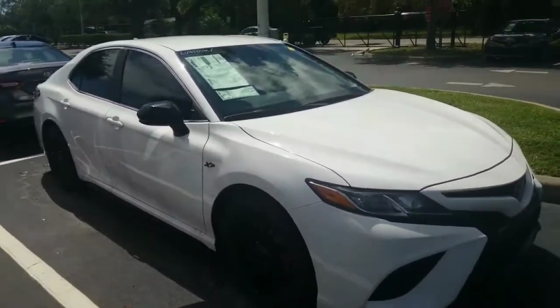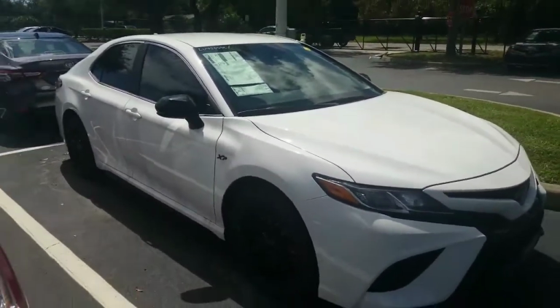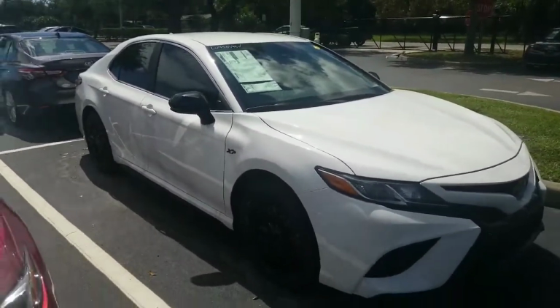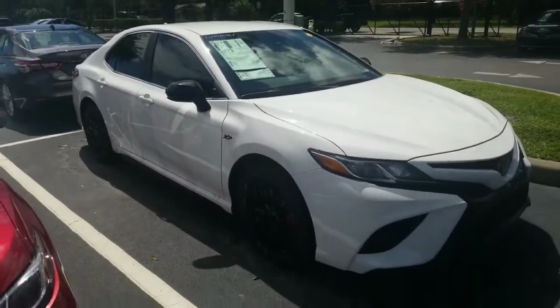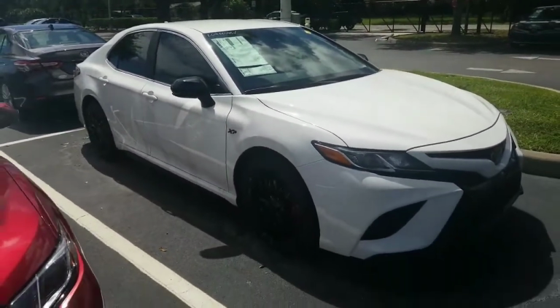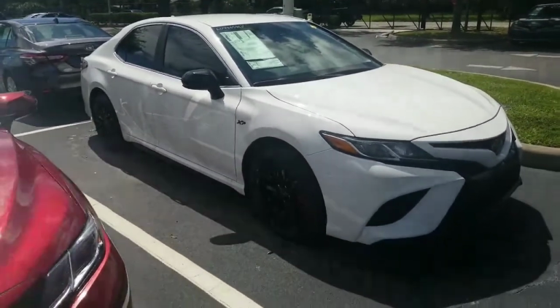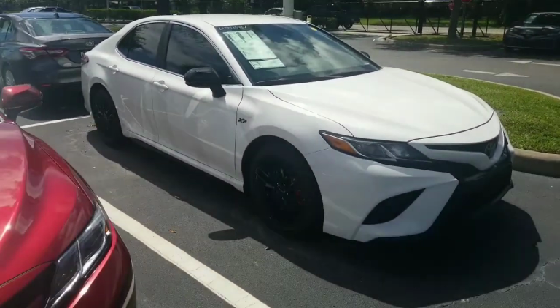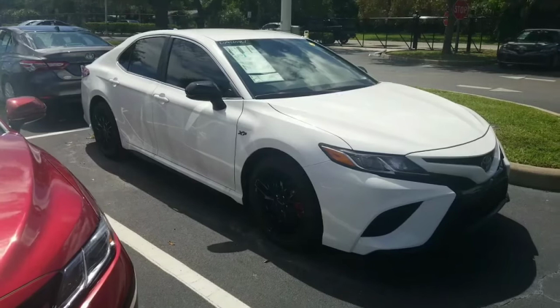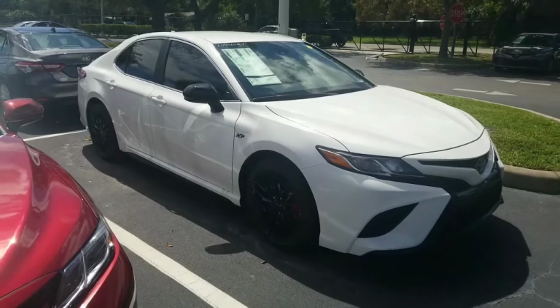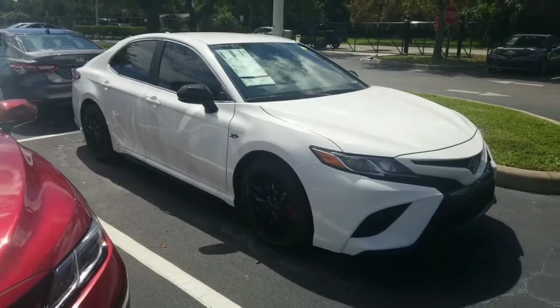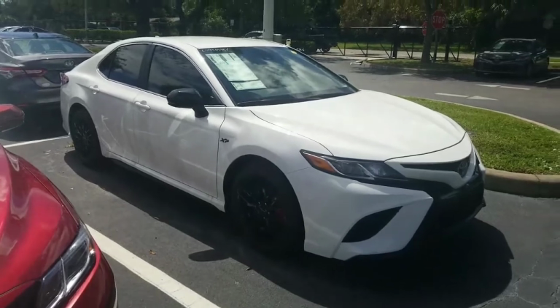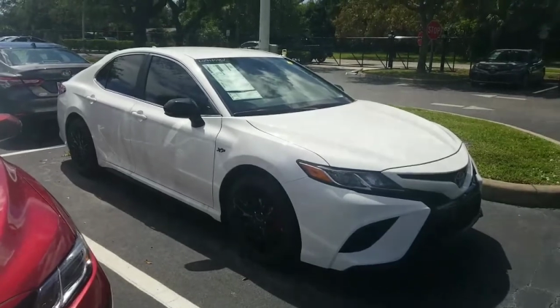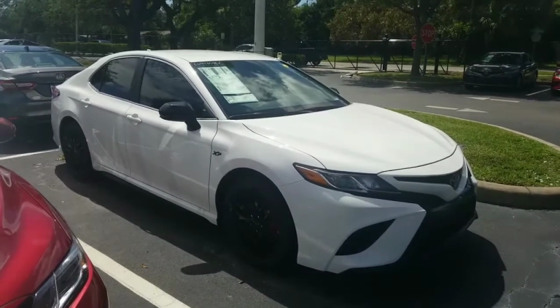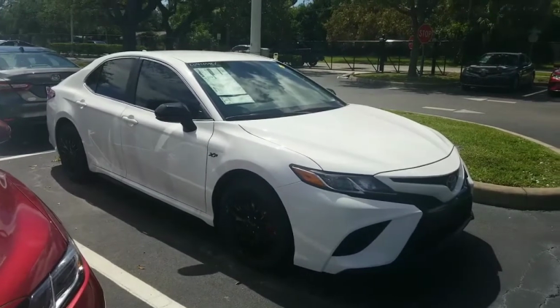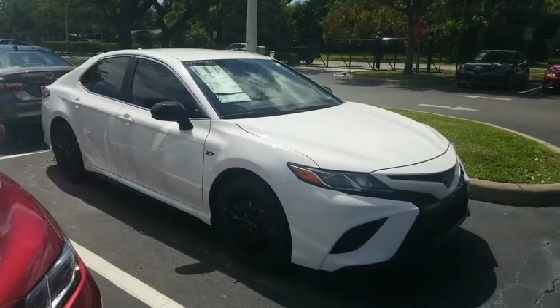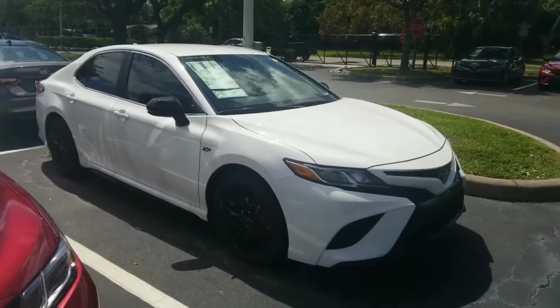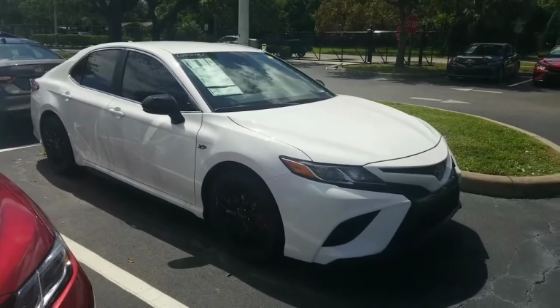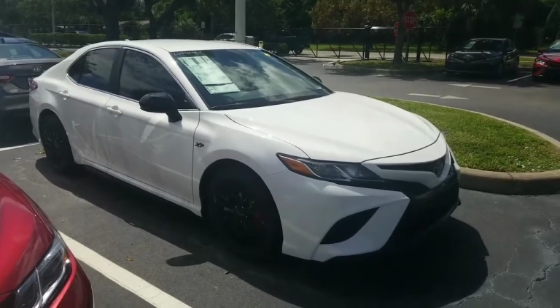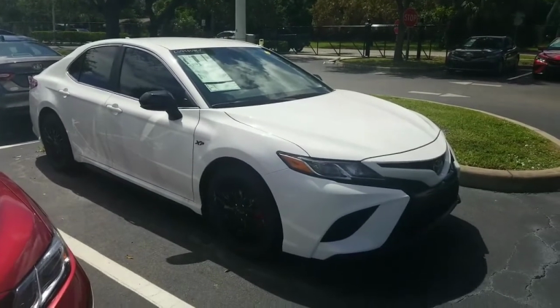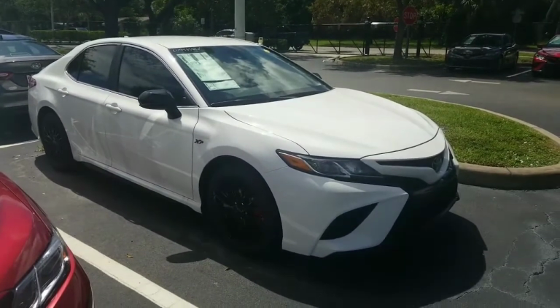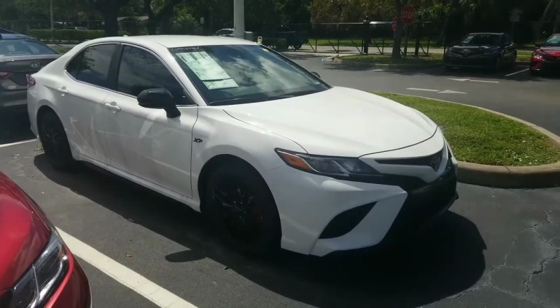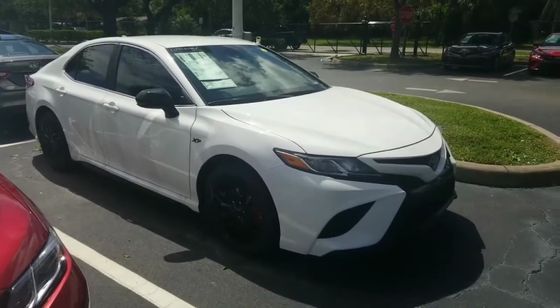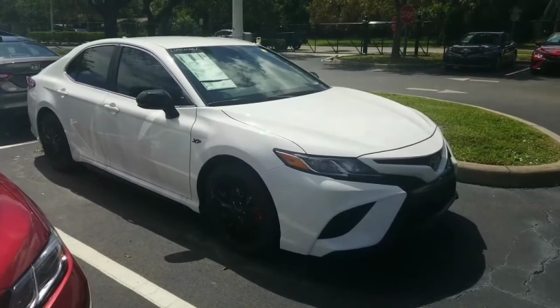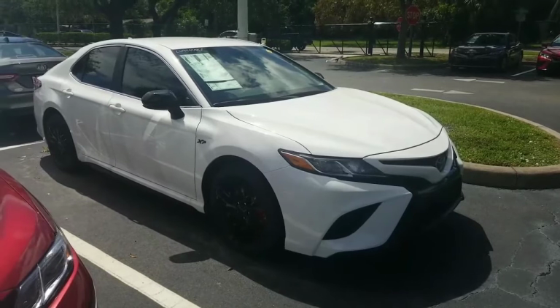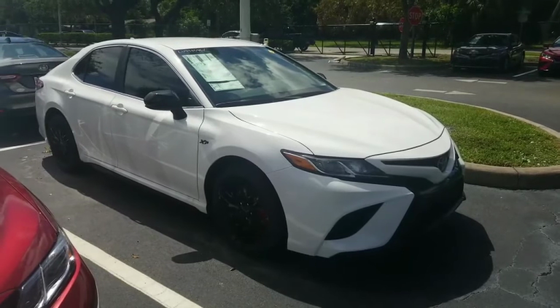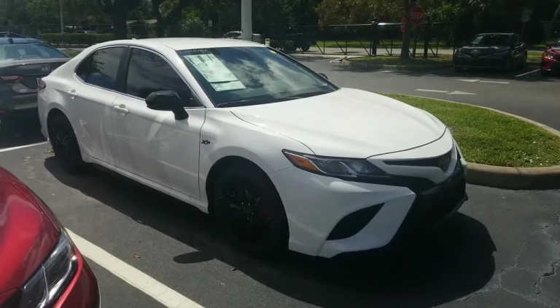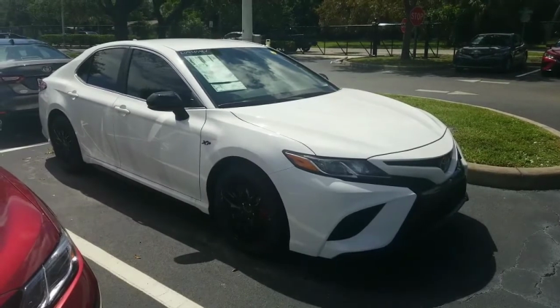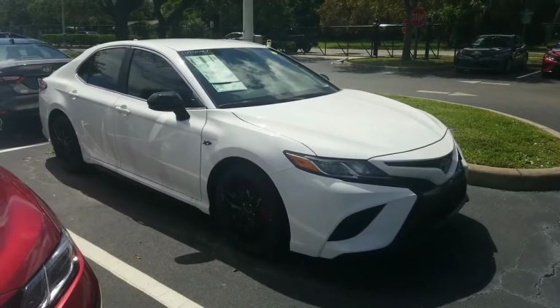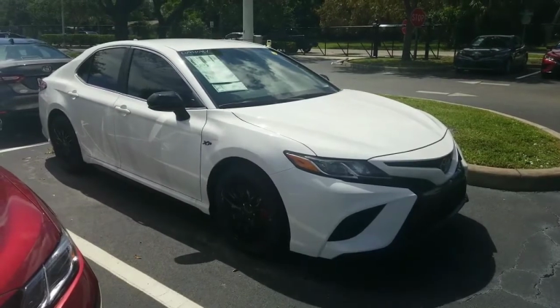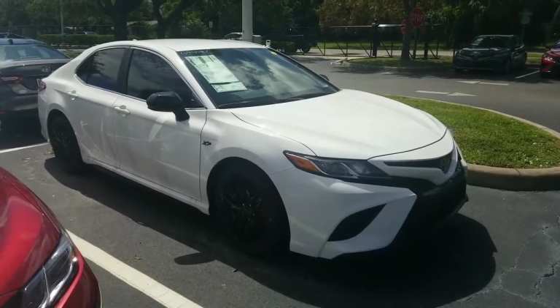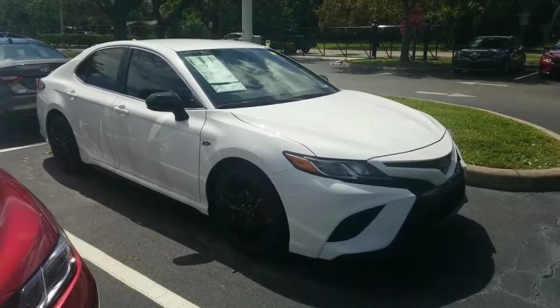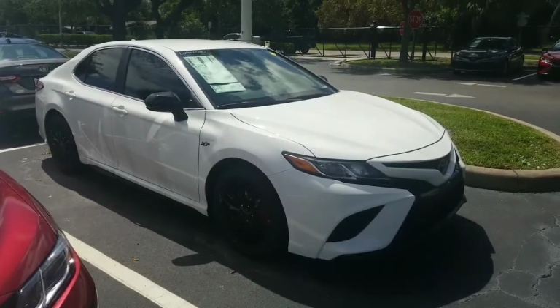Tons of great features. I'd love to show it to you and have you take one for a test drive. I own a Camry myself and quite enjoy it. 321-254-8888, extension 282.